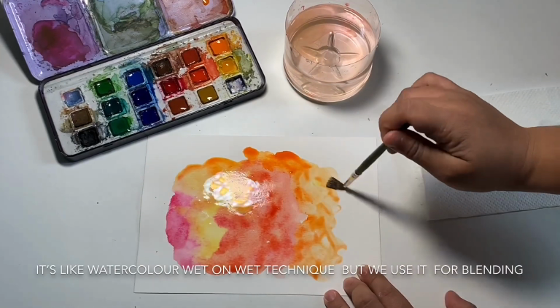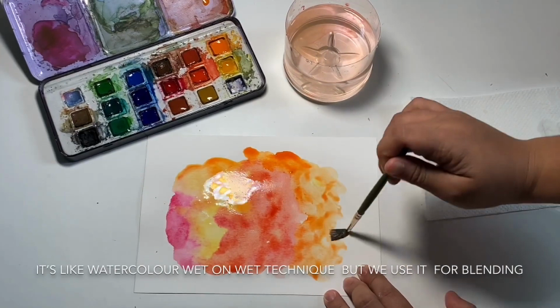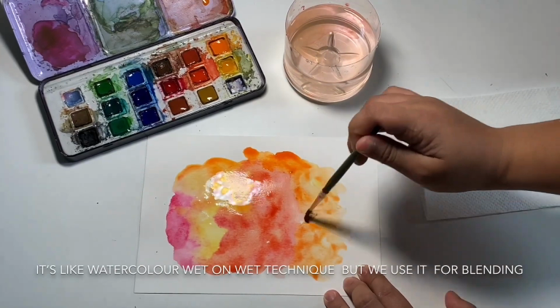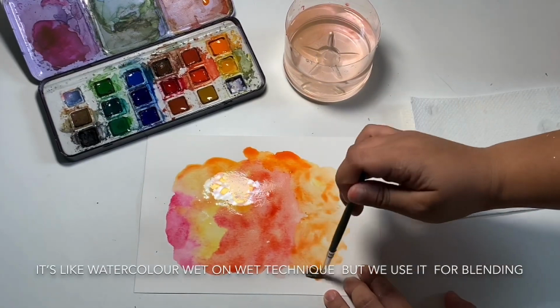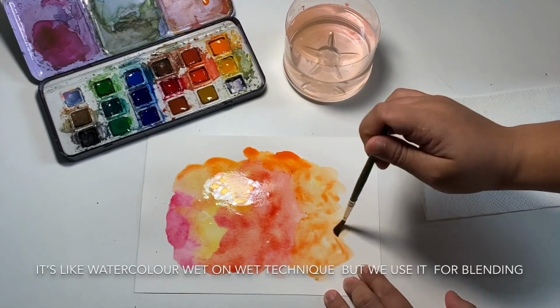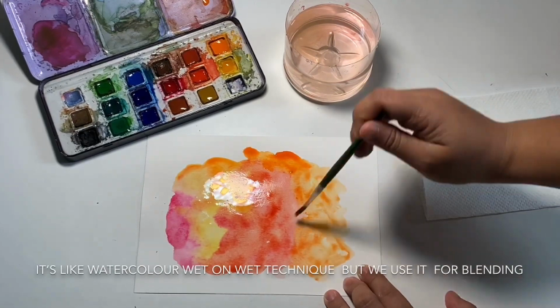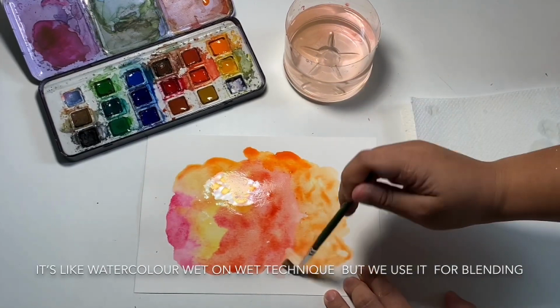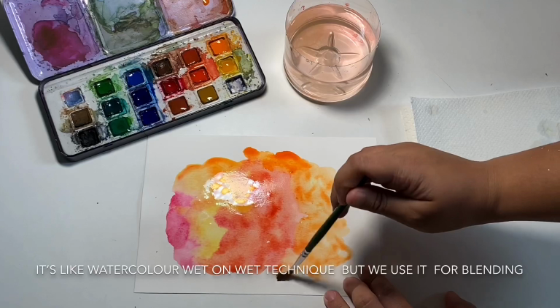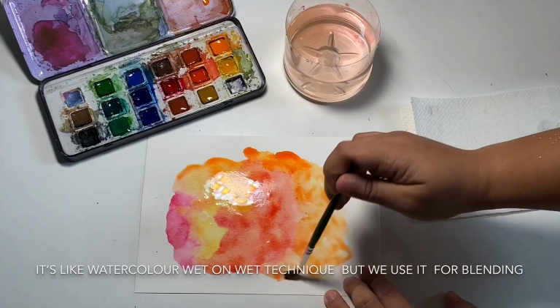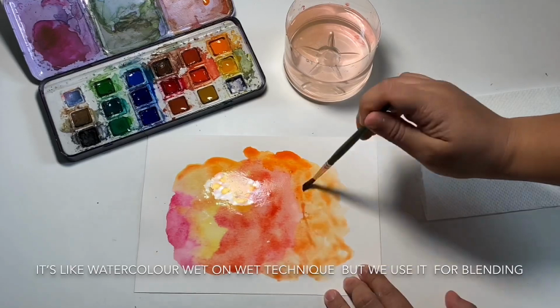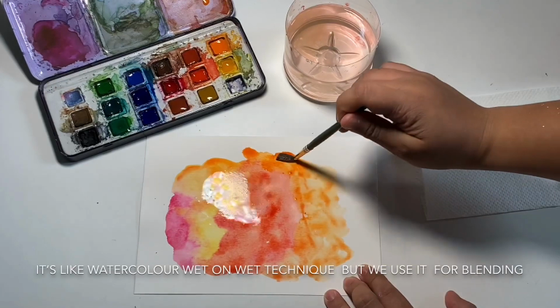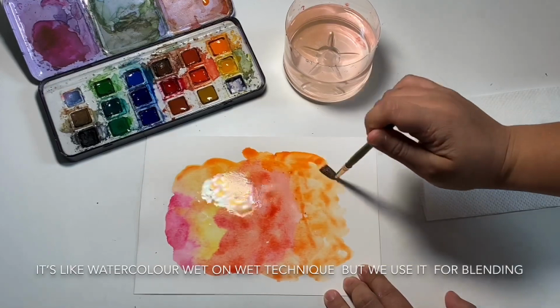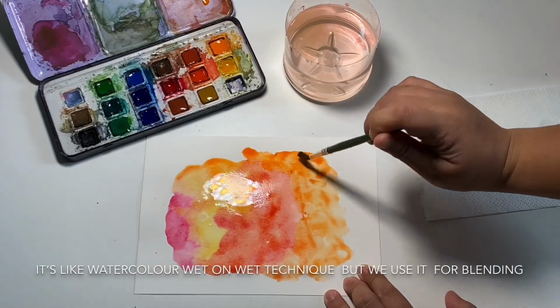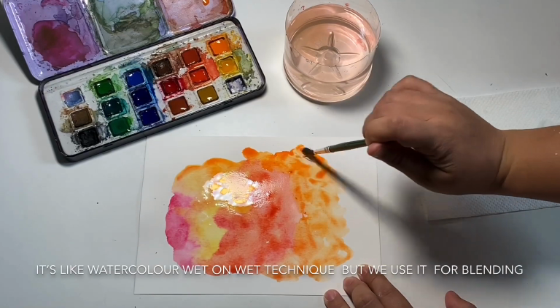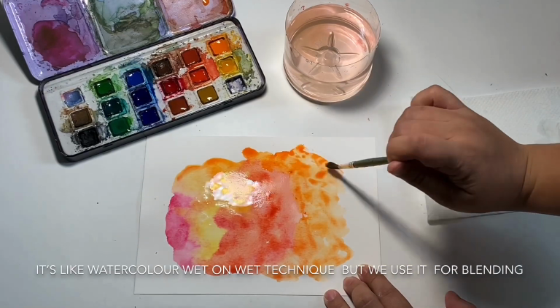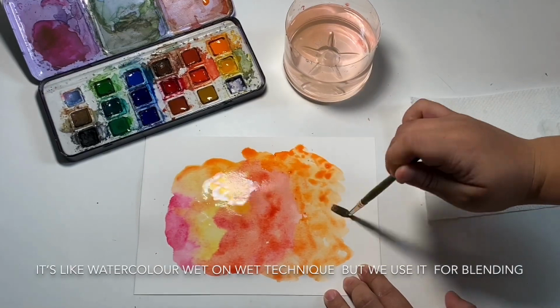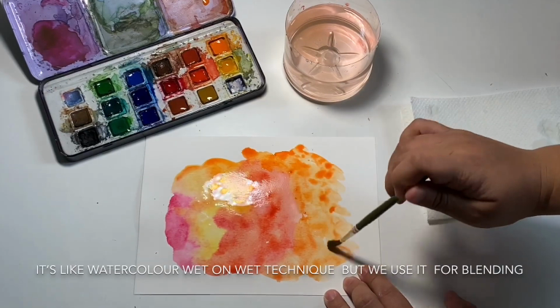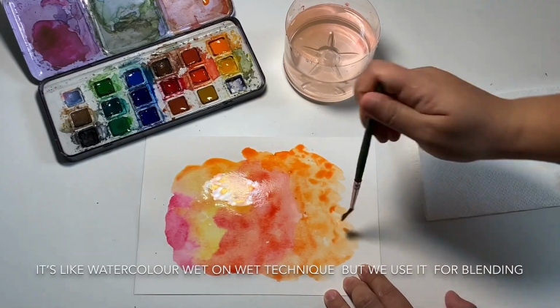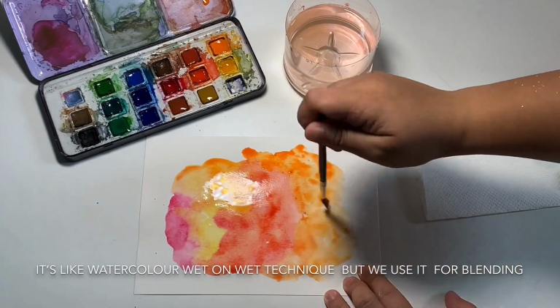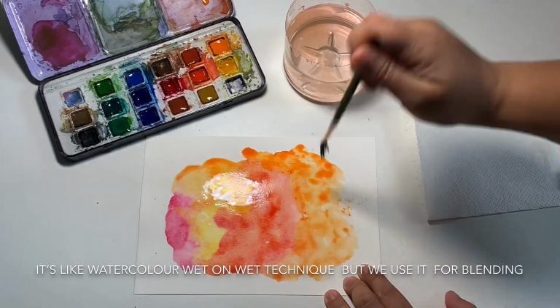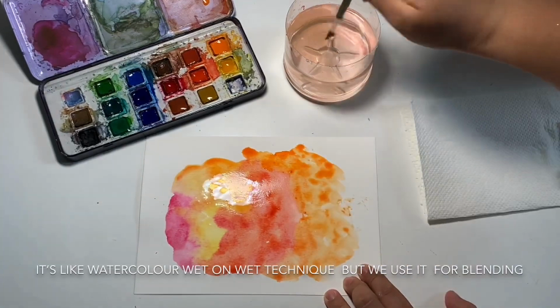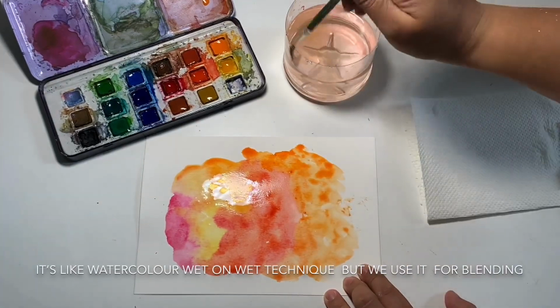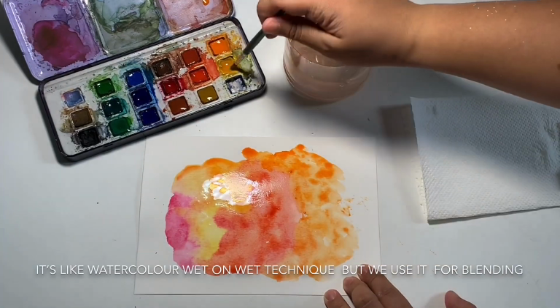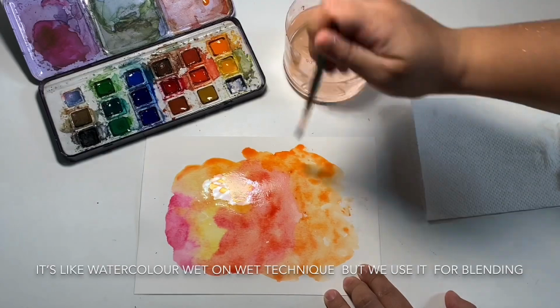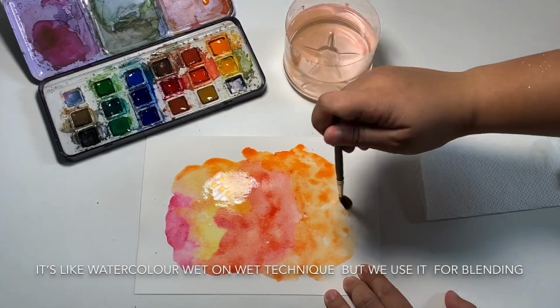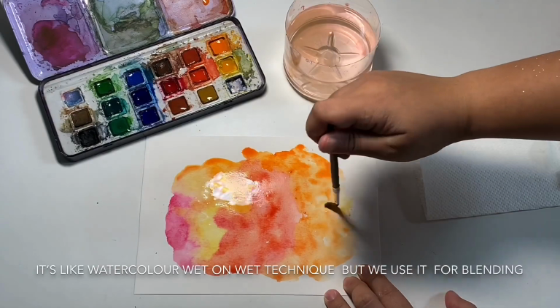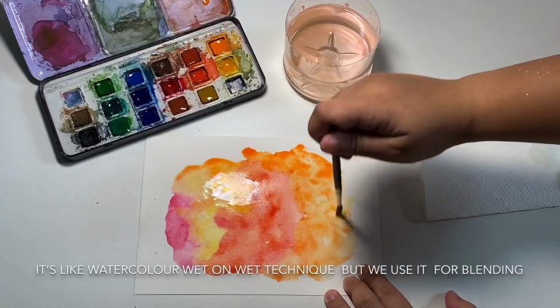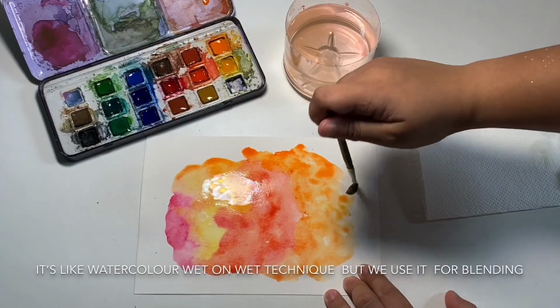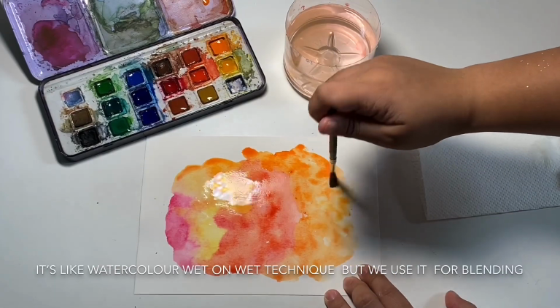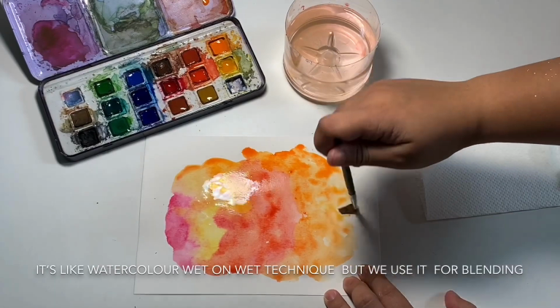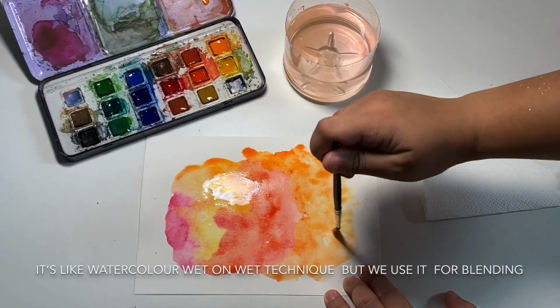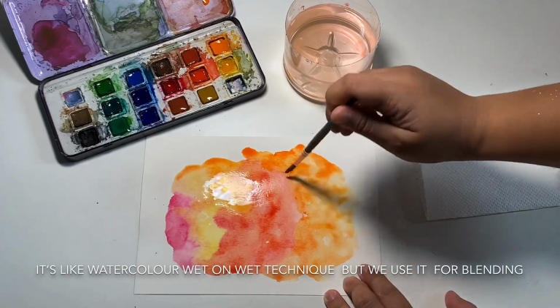And then brush lettering. Now, if you put the paint in a little bit of an uneven shape, it looks naturally flowy. So I will give it a little bit of an uneven shape.